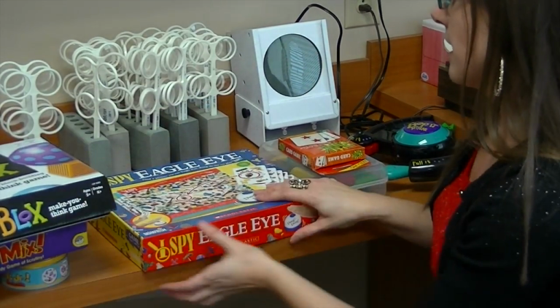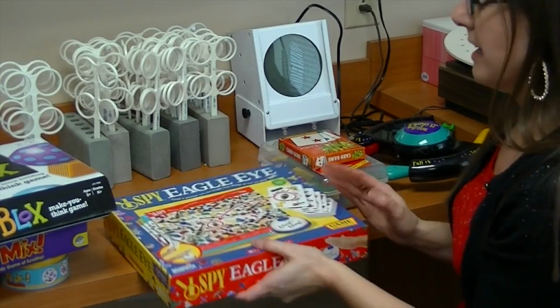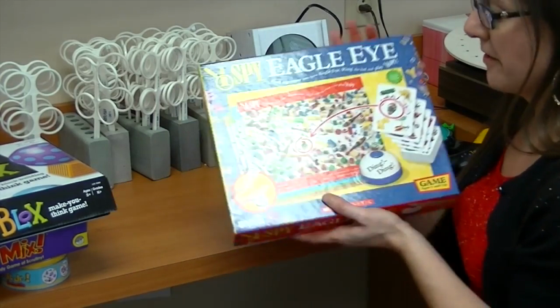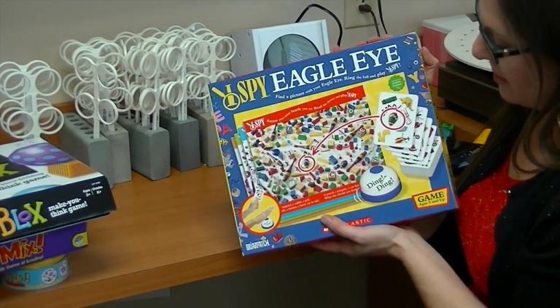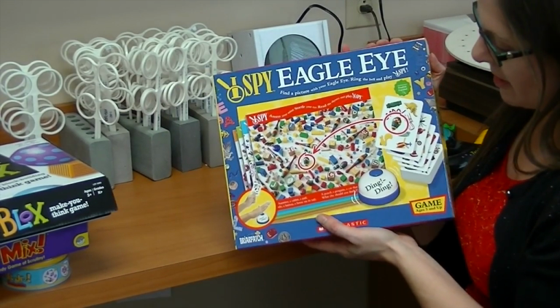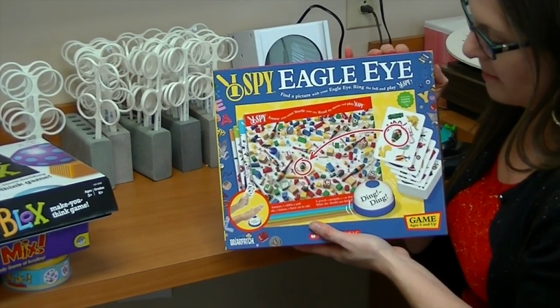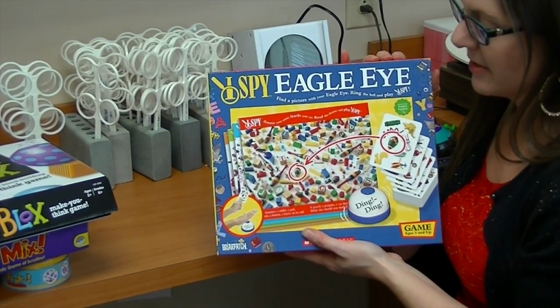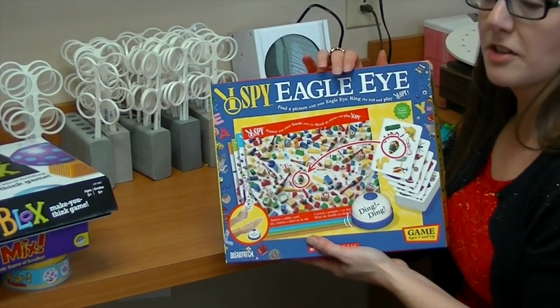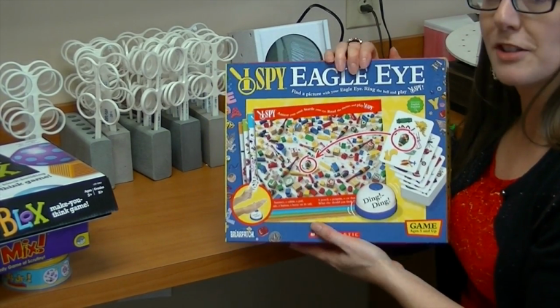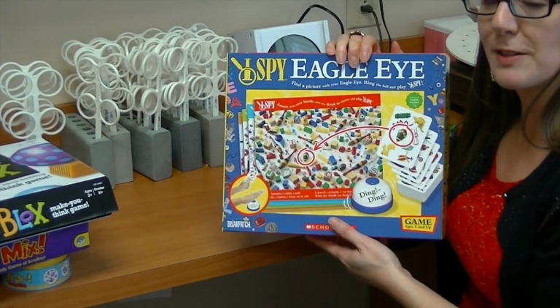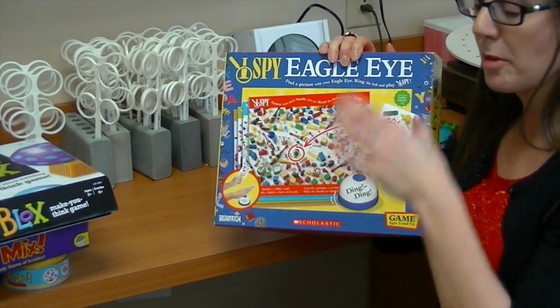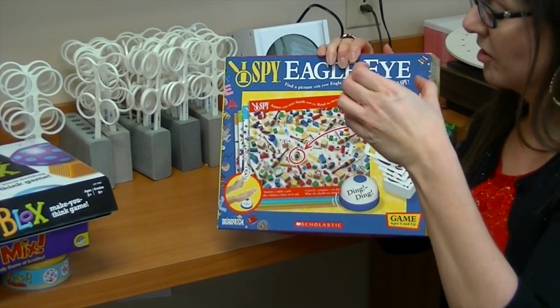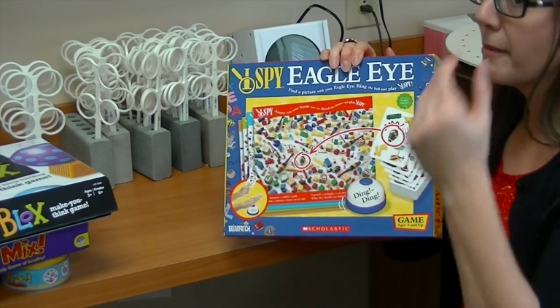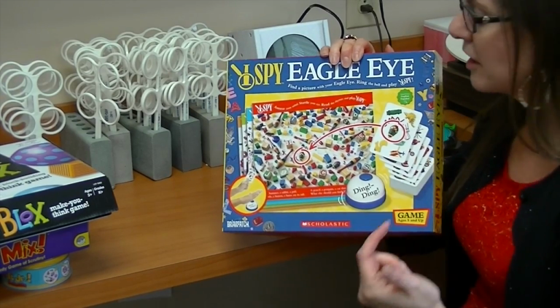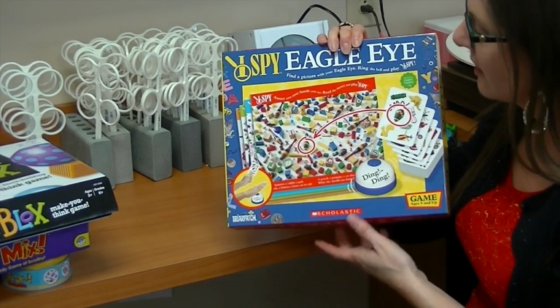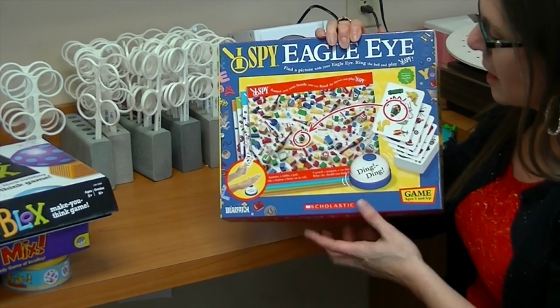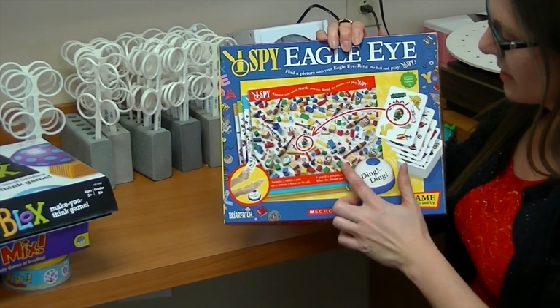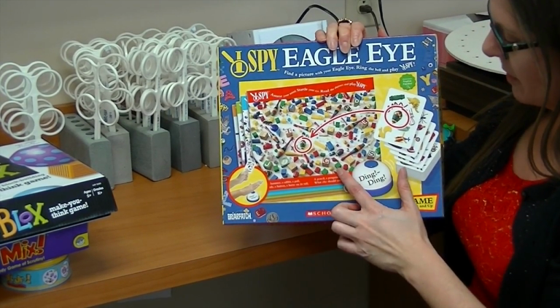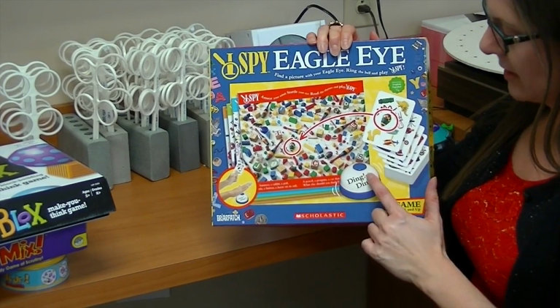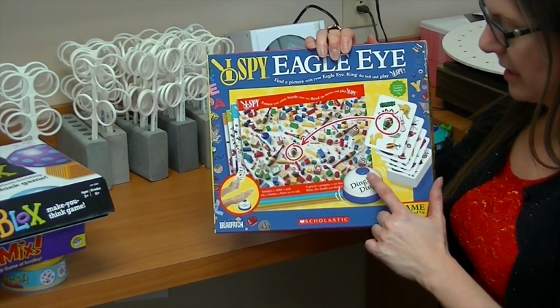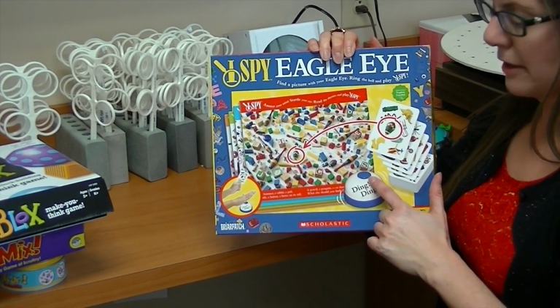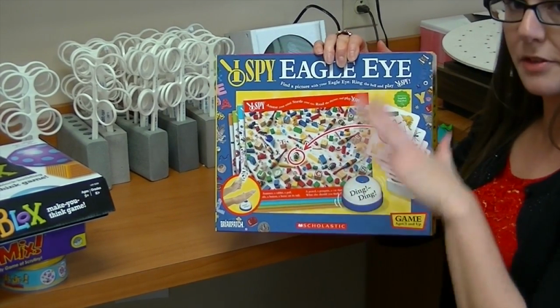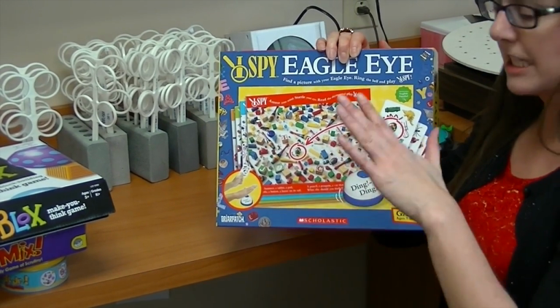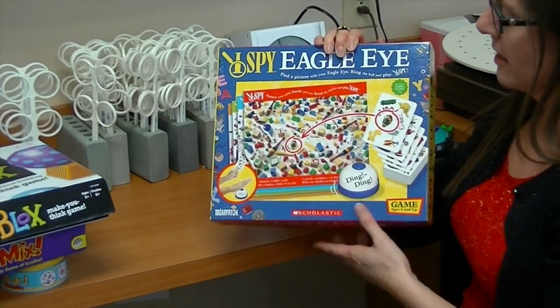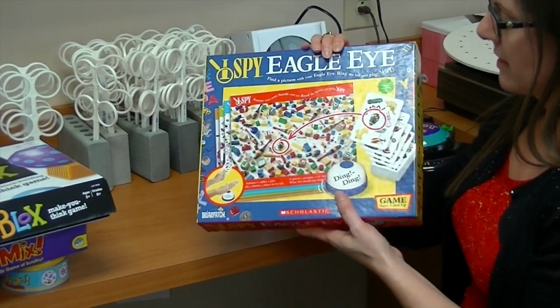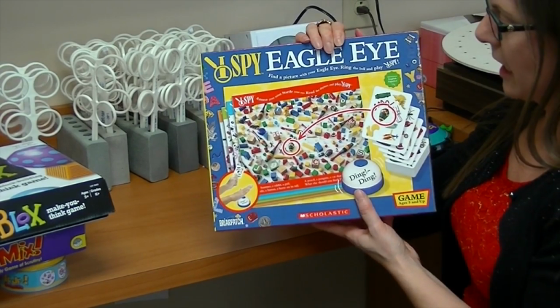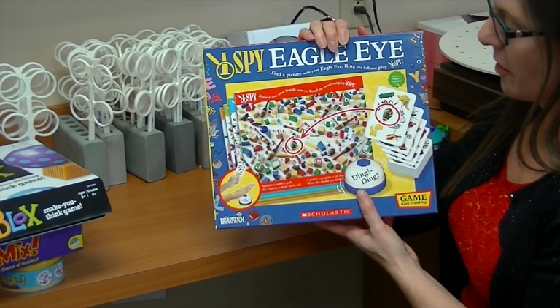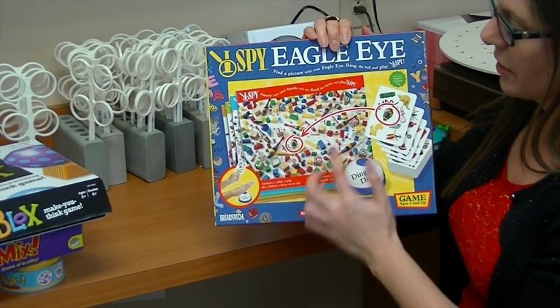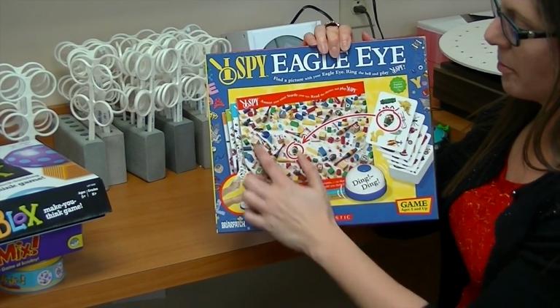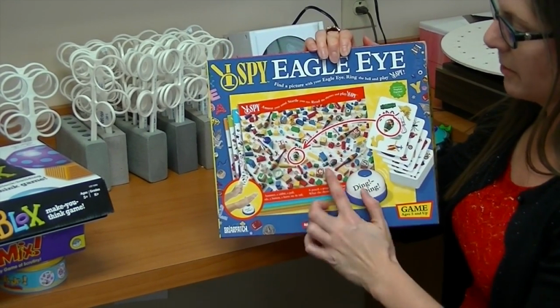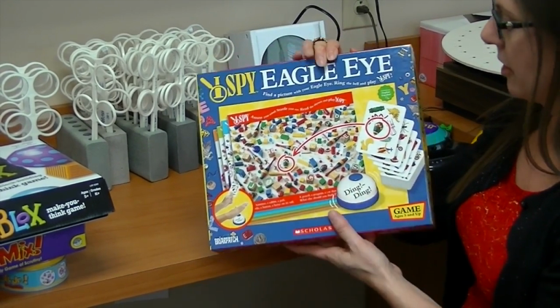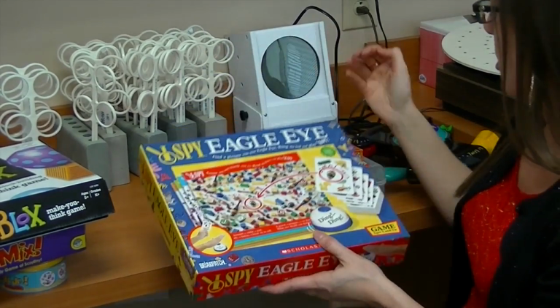I Spy is one of my favorite games ever. They have these in bottles now, which is awesome — you can buy a bottle and see how many things you can find in there. But this version is one that kids love because it has a little buzzer that you can ding. You have cards and a number of items to find on each card.